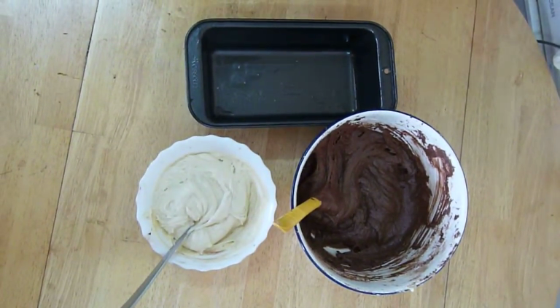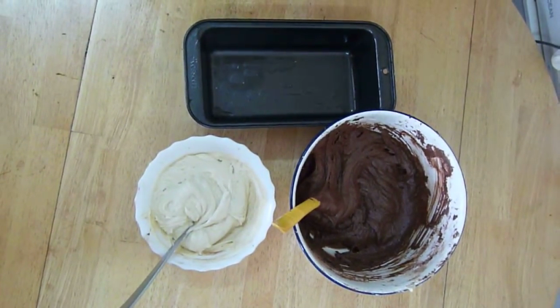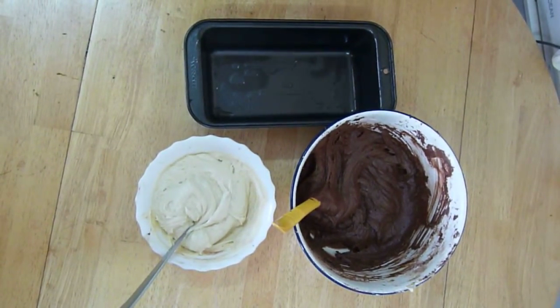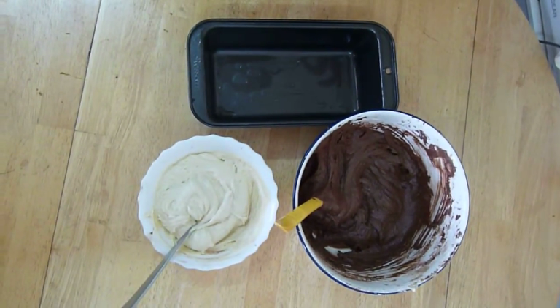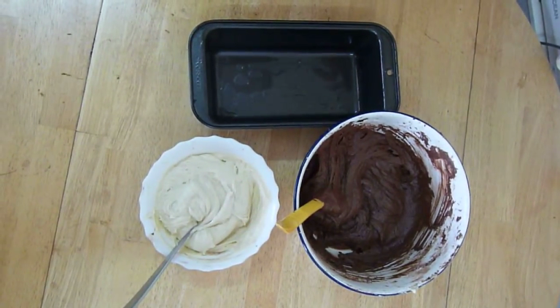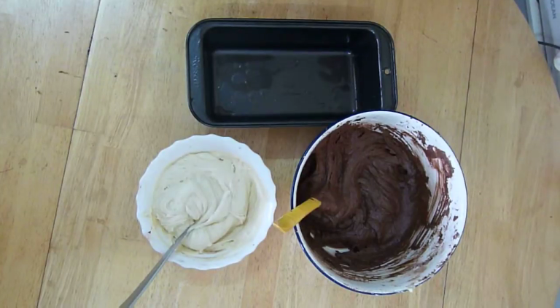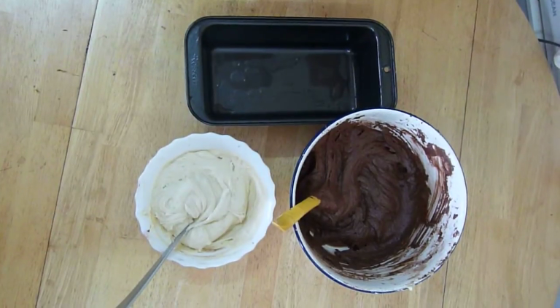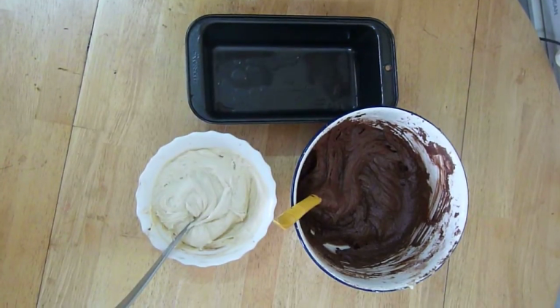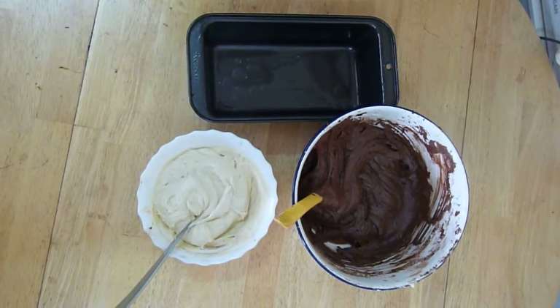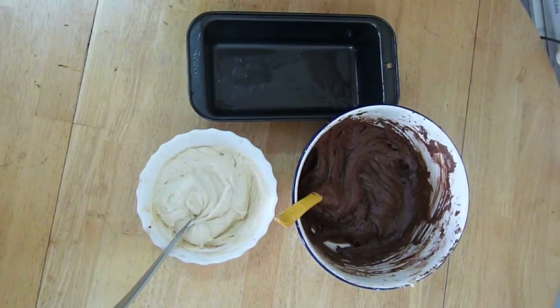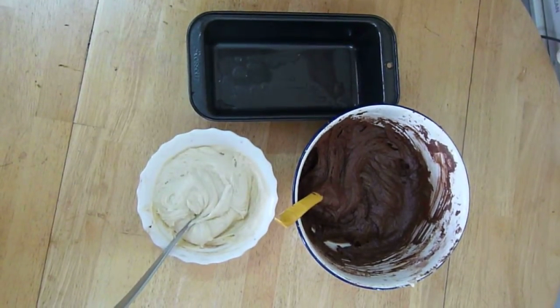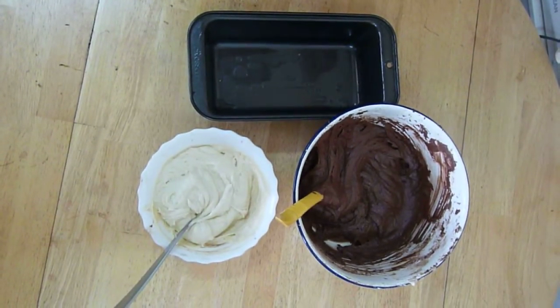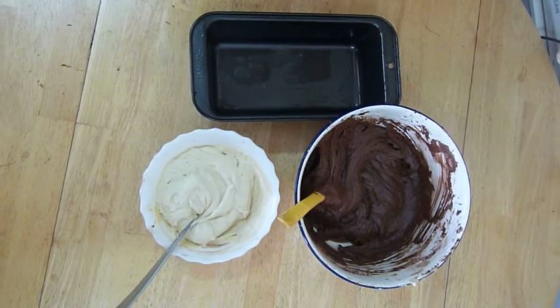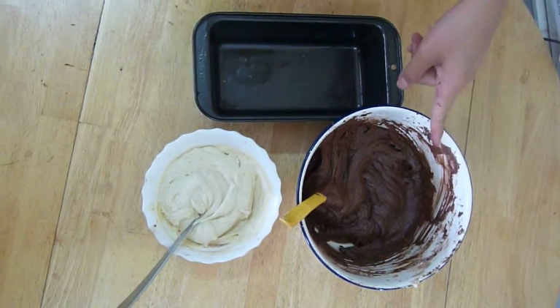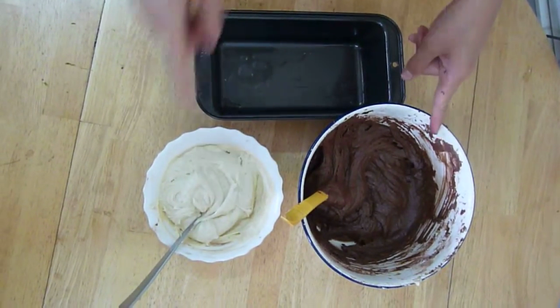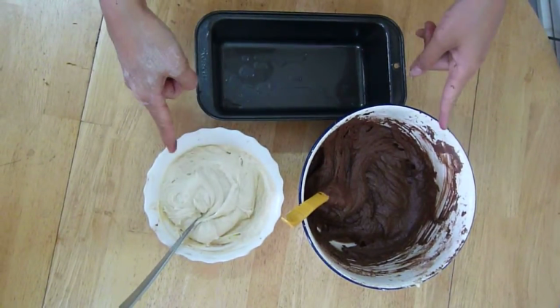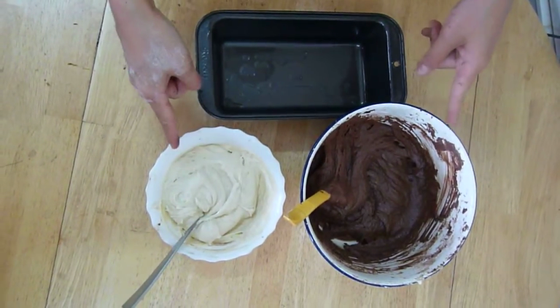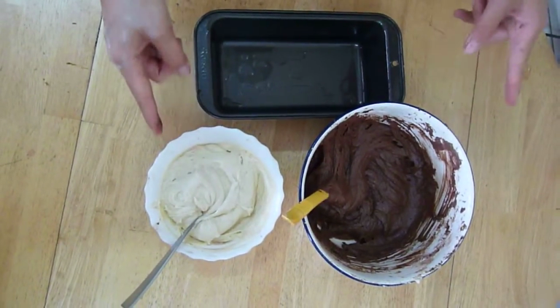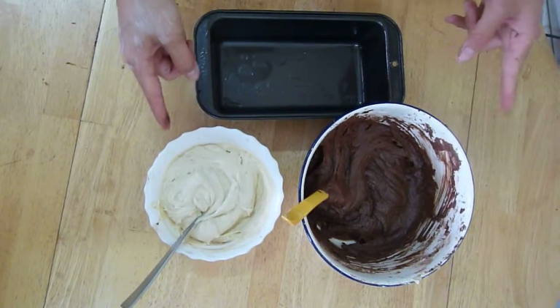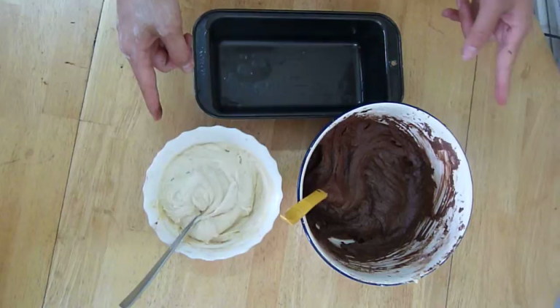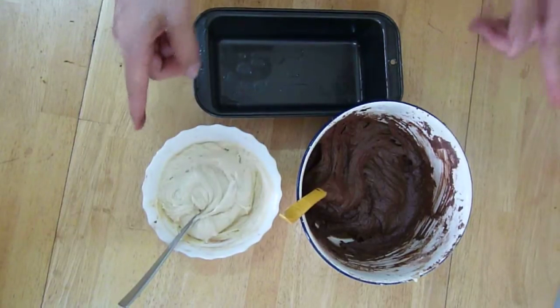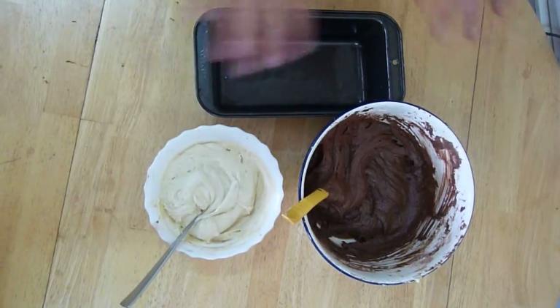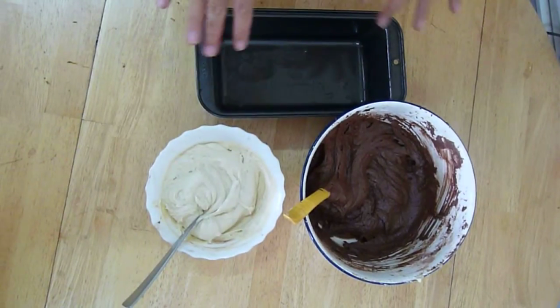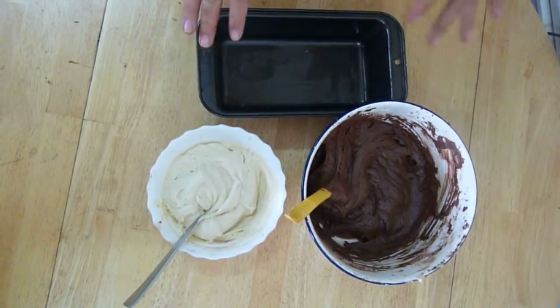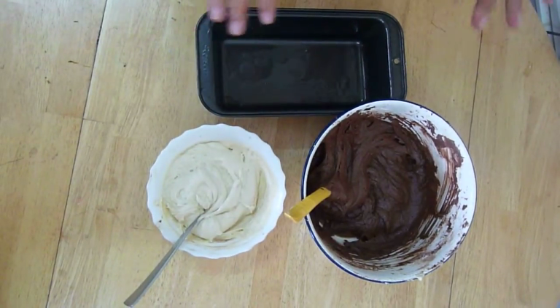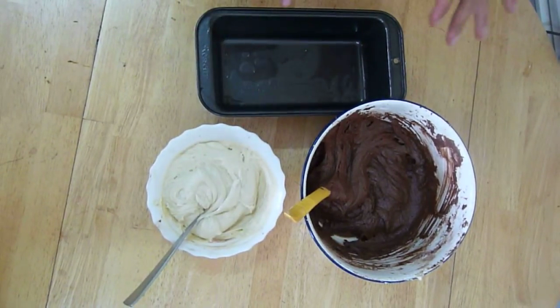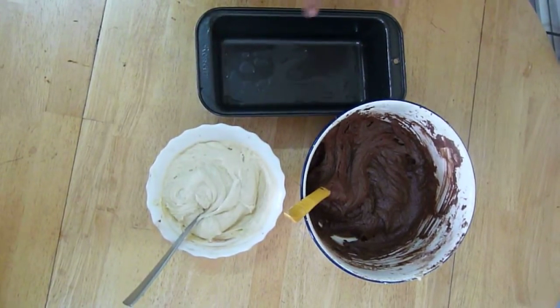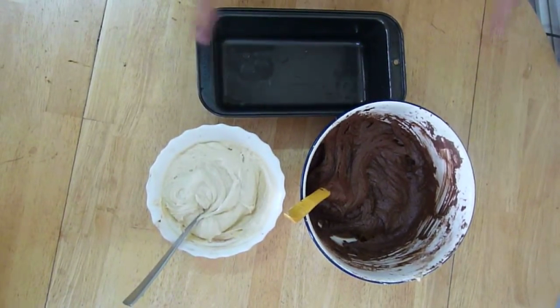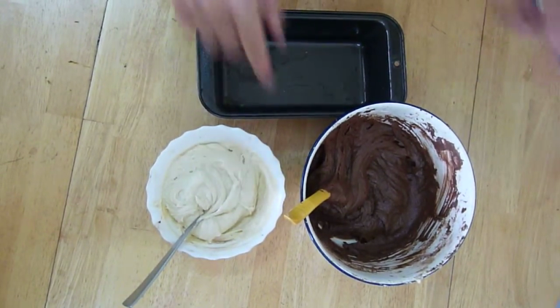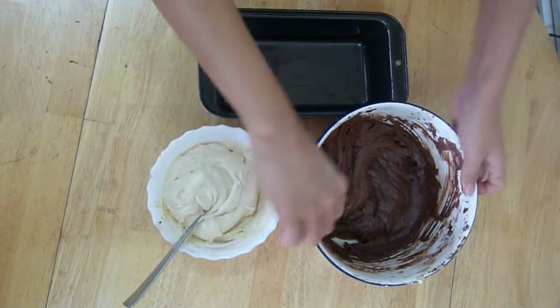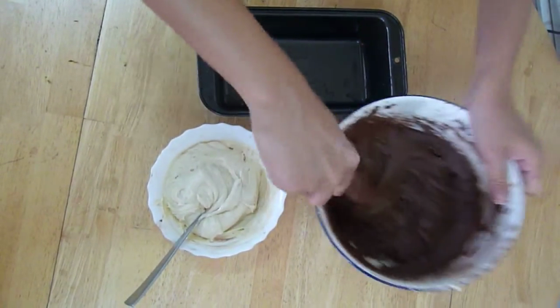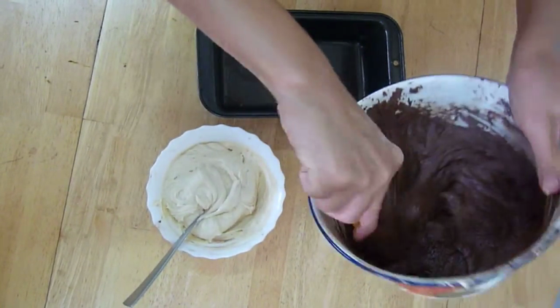To make a marble cake is really easy. After you have both your mixtures, your chocolate as well as the vanilla, what we're going to do is to actually put it alternately into the baking tin. So let me show you.